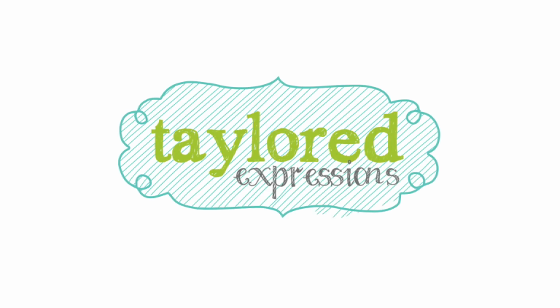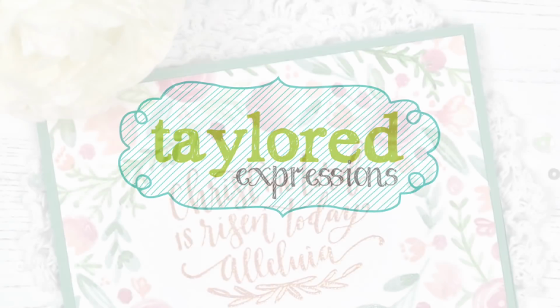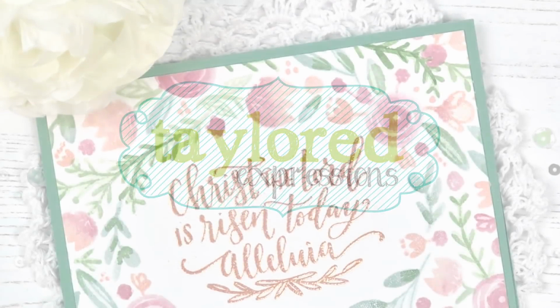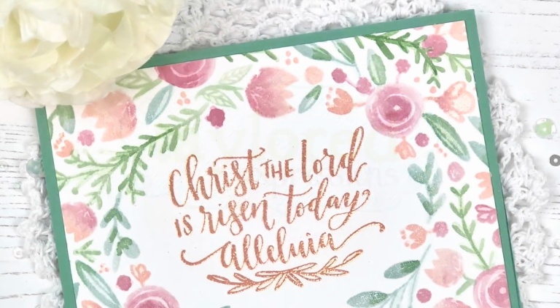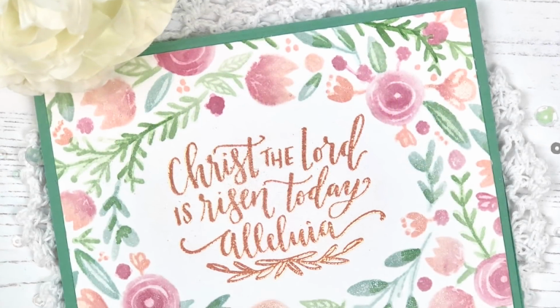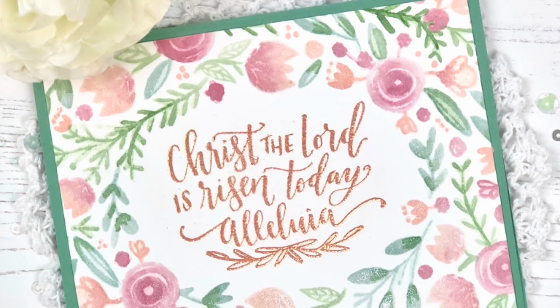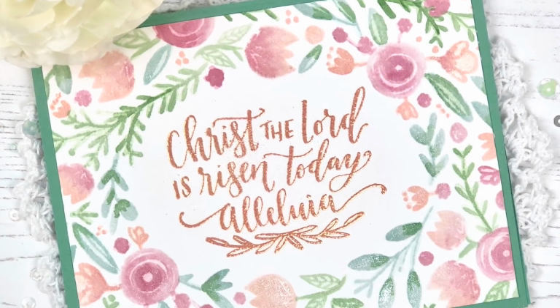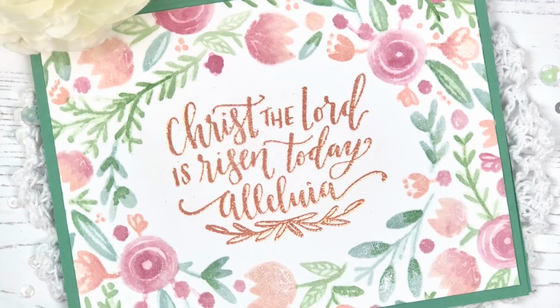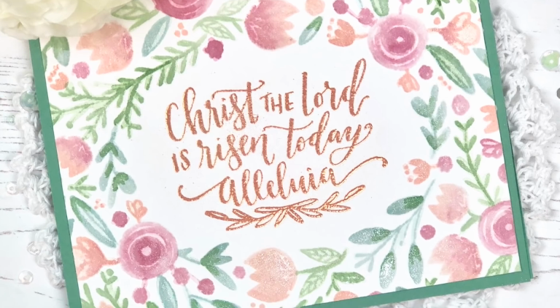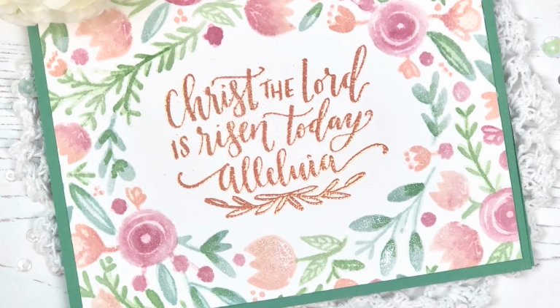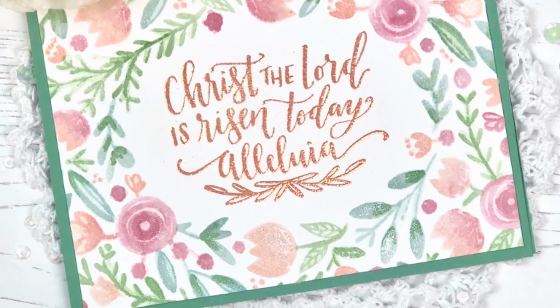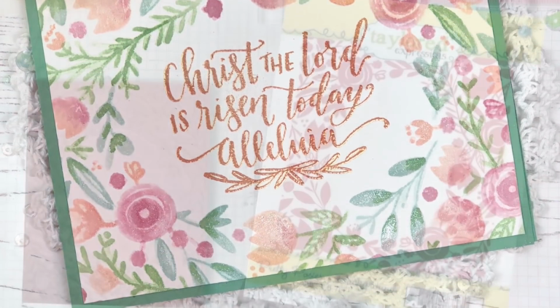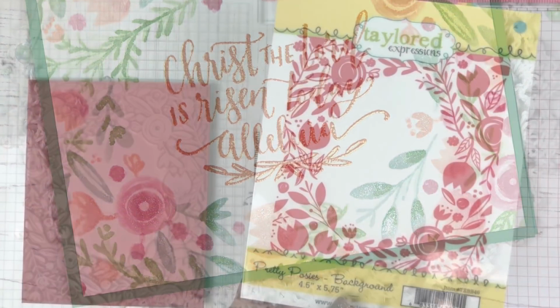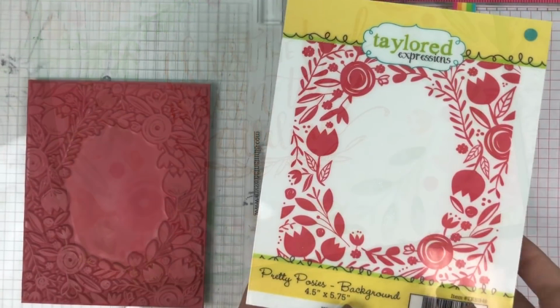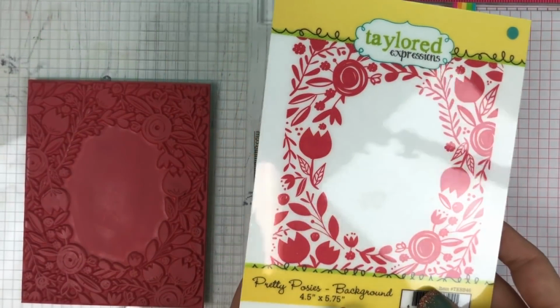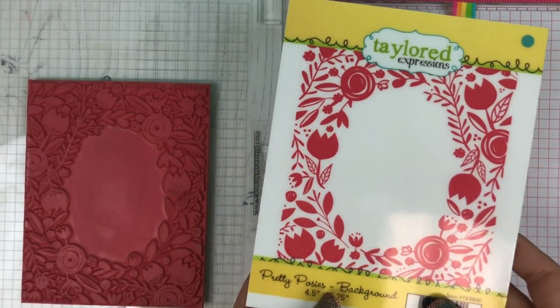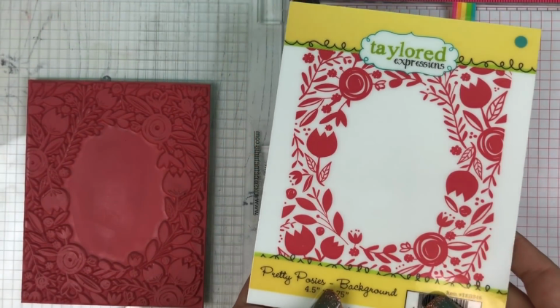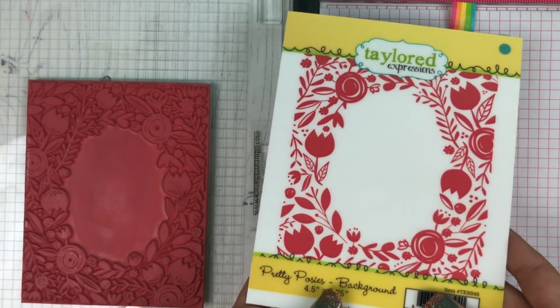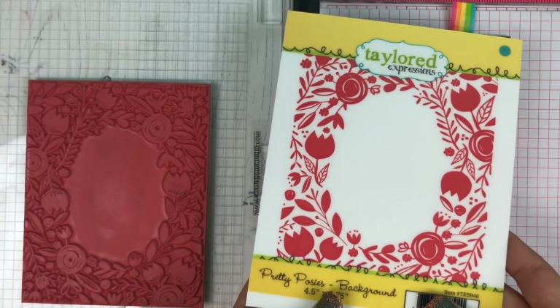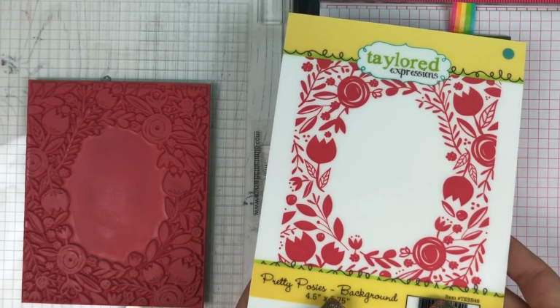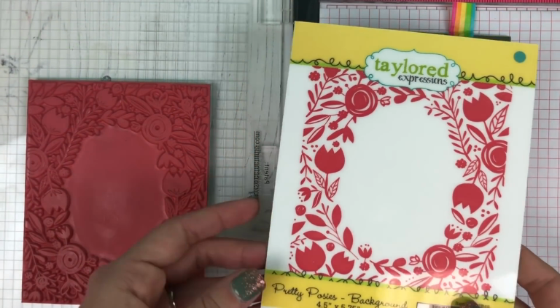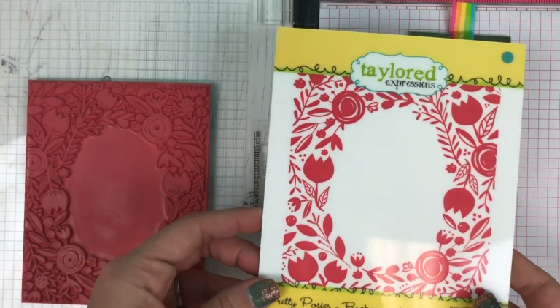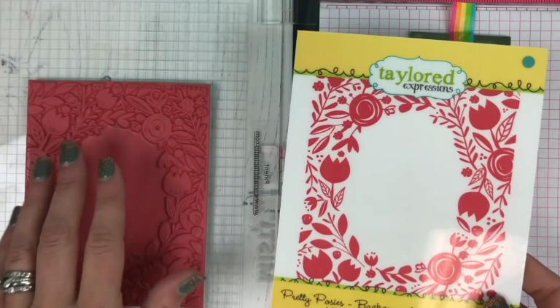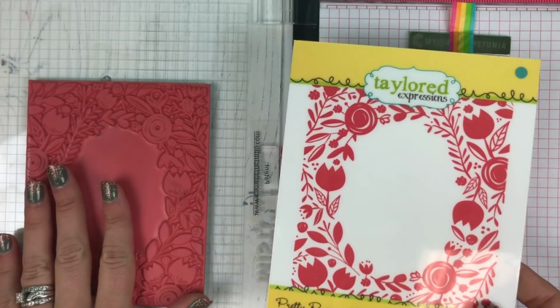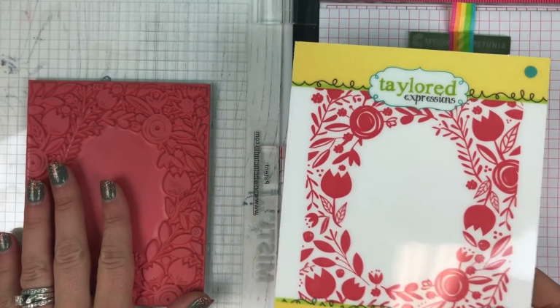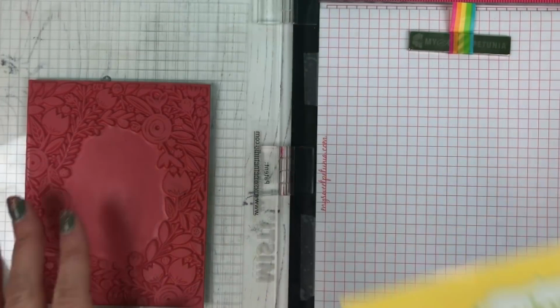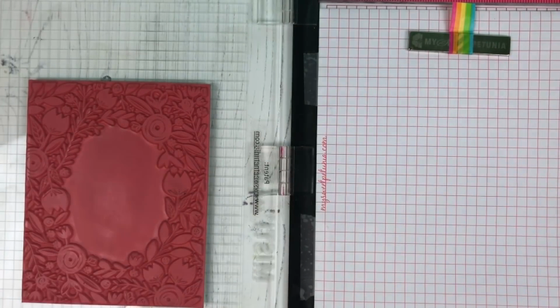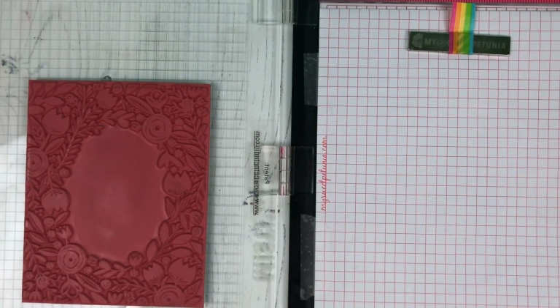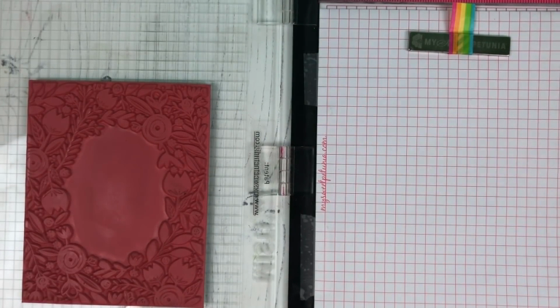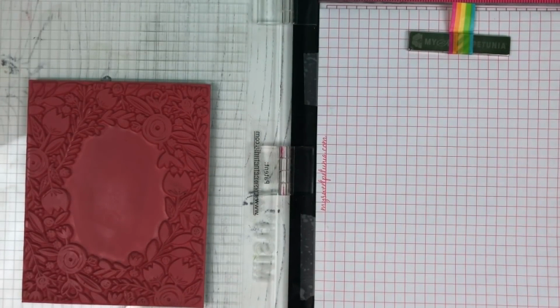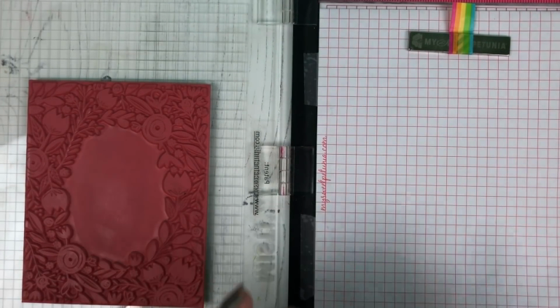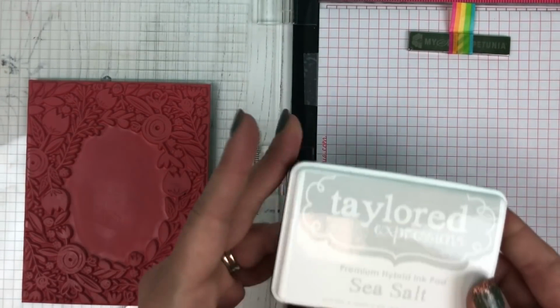Hi everyone, it's Taylor here and I want to share with you how I created this card using our Pretty Posies background stamp along with liquid watercolor and our sea salt ink.